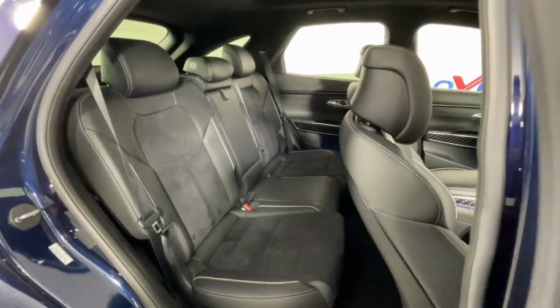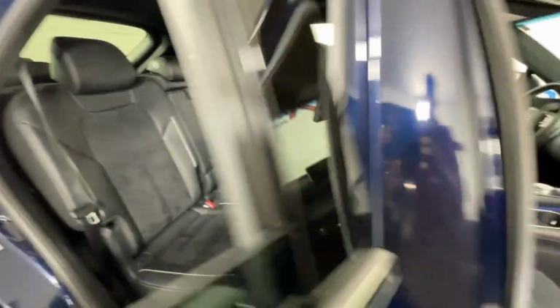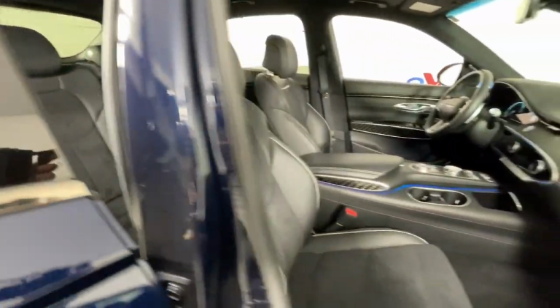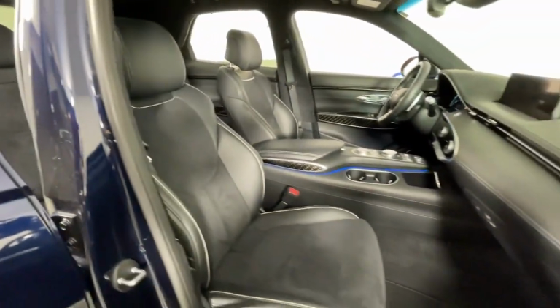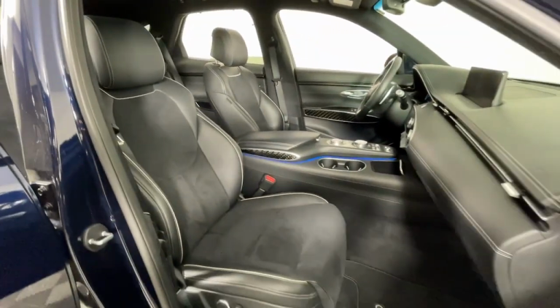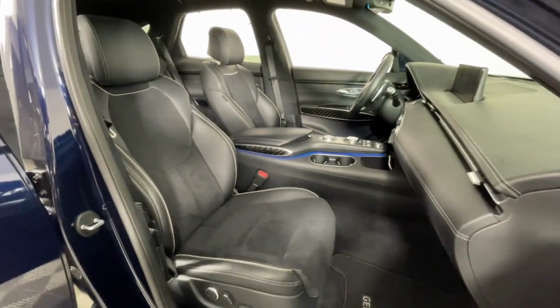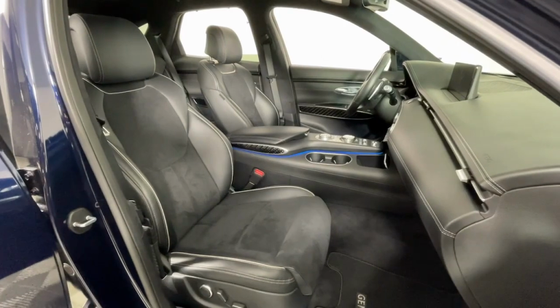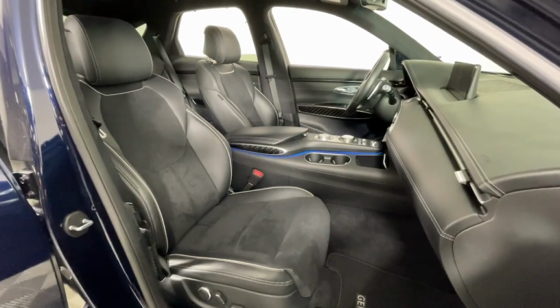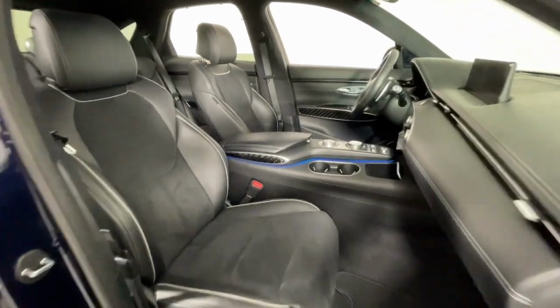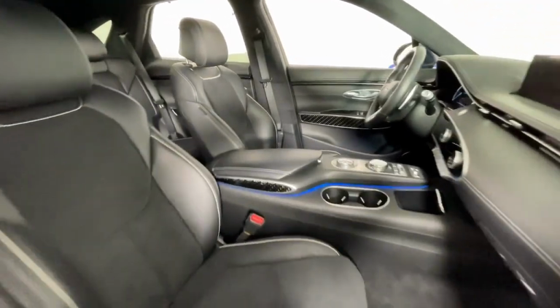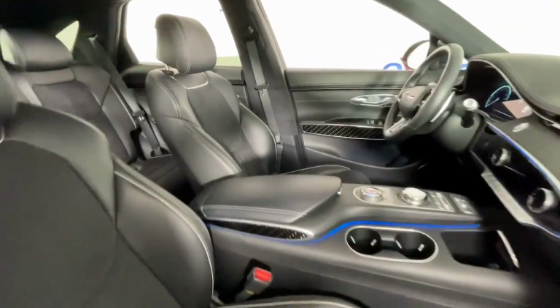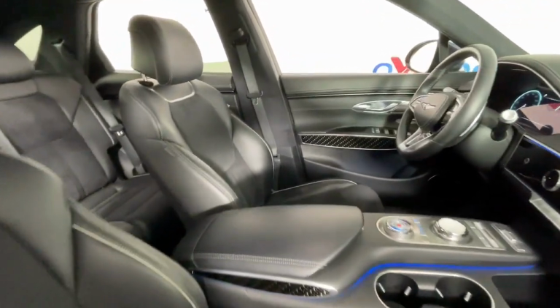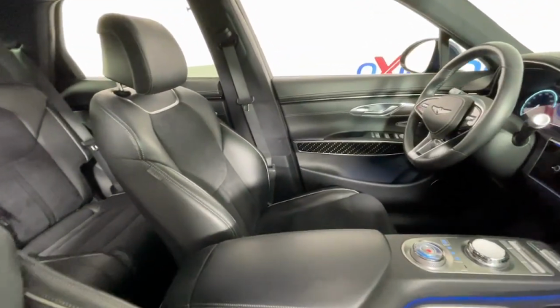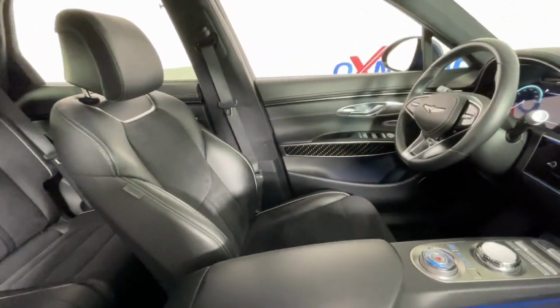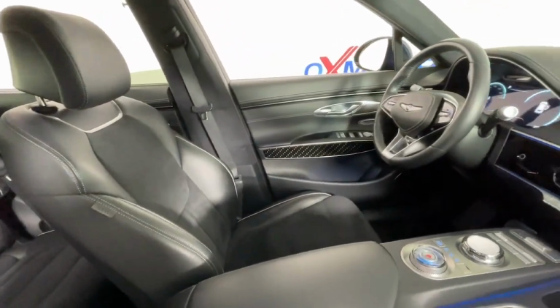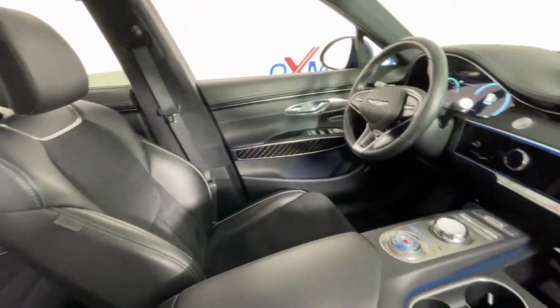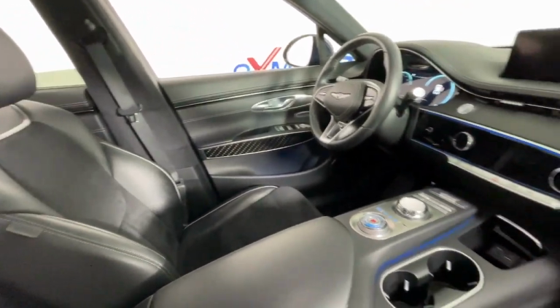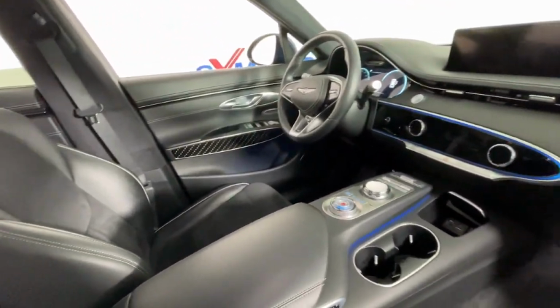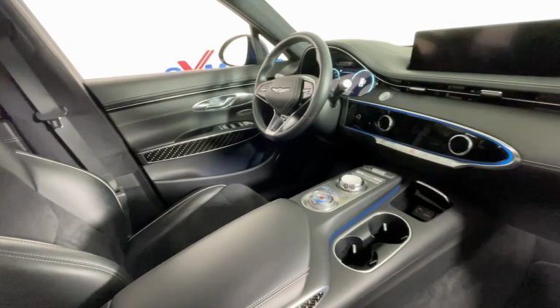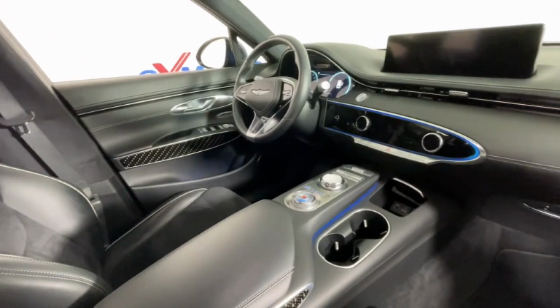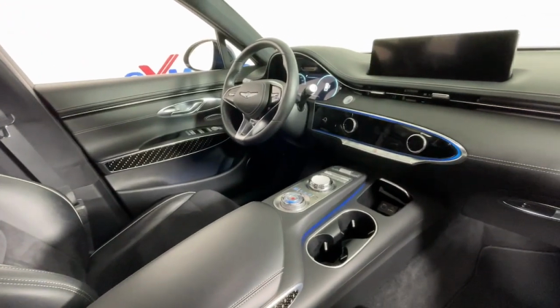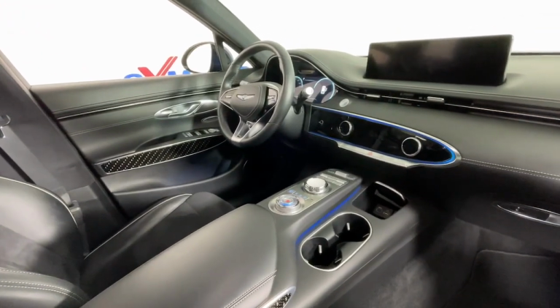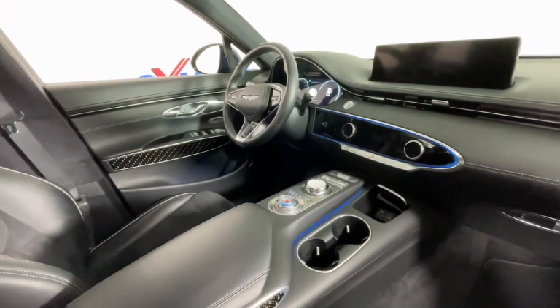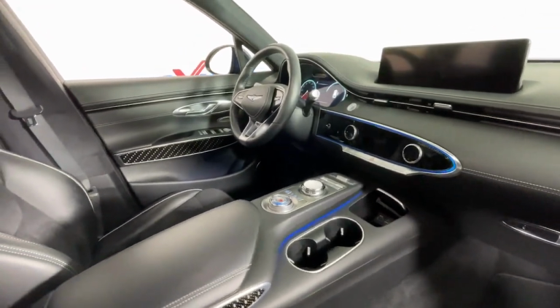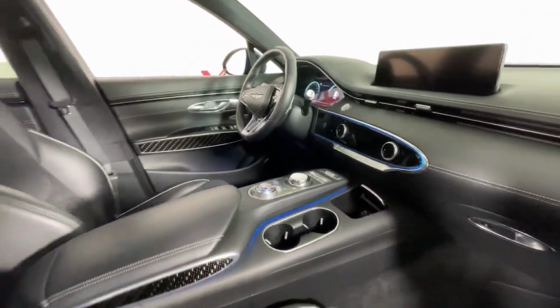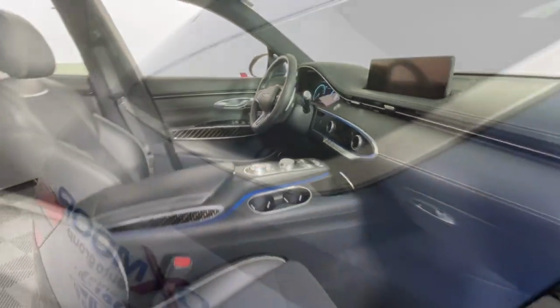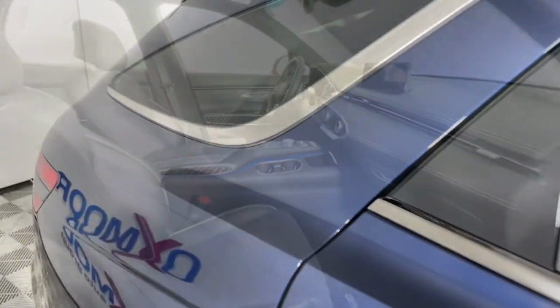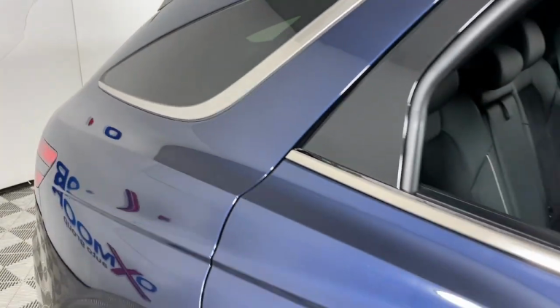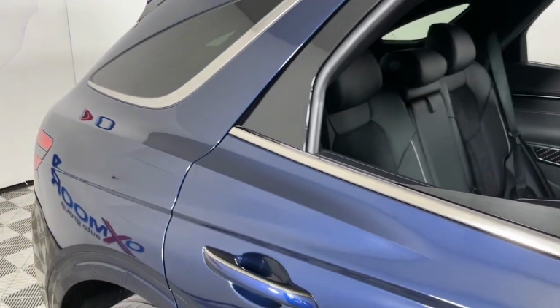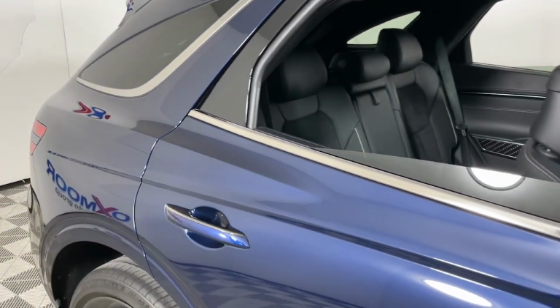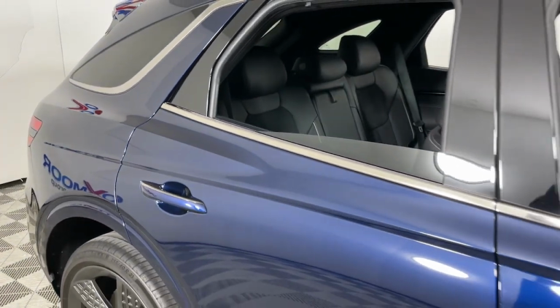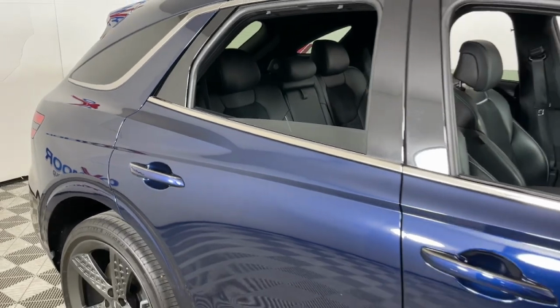The following are some of this vehicle's highlighted options: heated steering wheel, heated and/or cooled front seats, head-up display, Apple CarPlay and/or Android Auto, panoramic roof, navigation system.